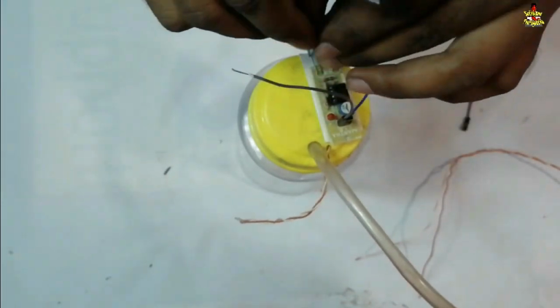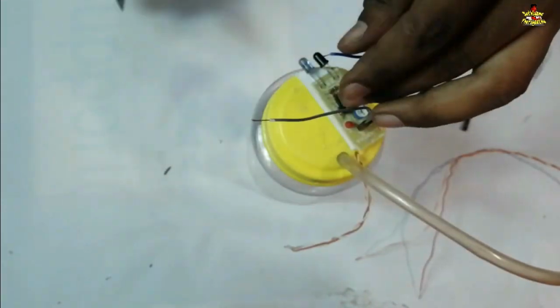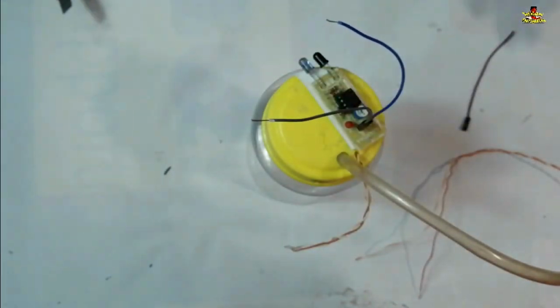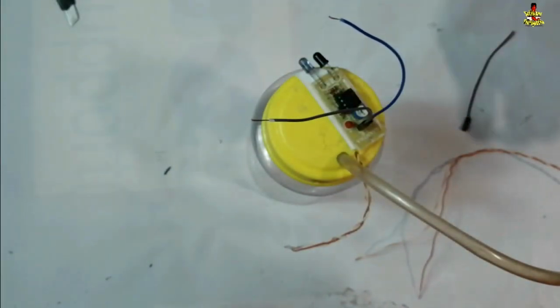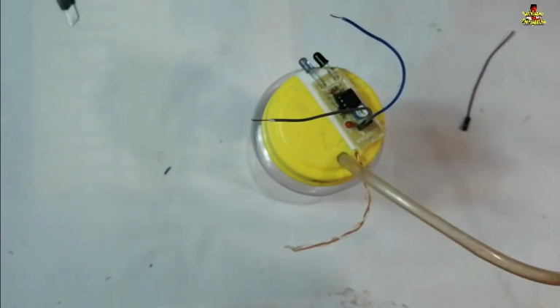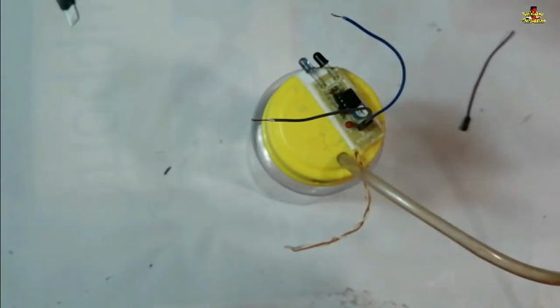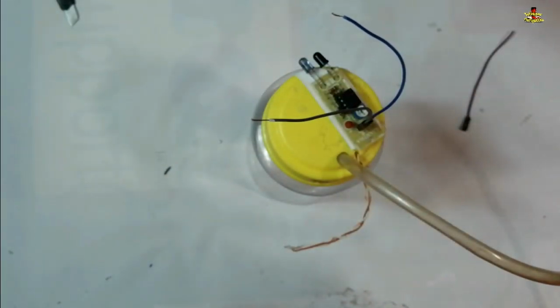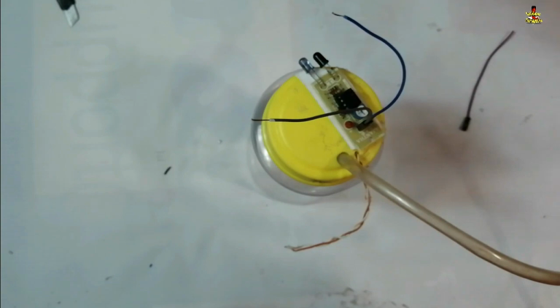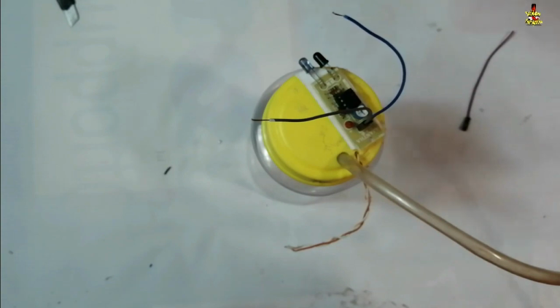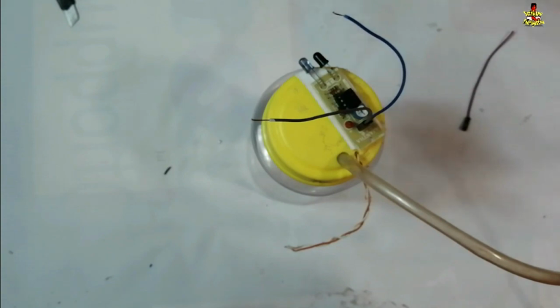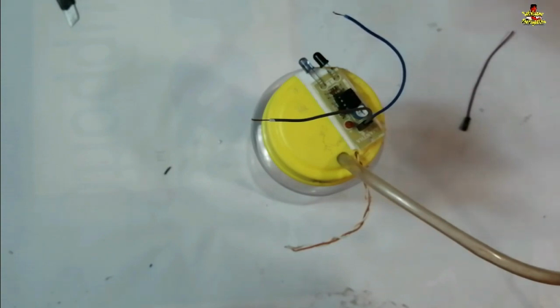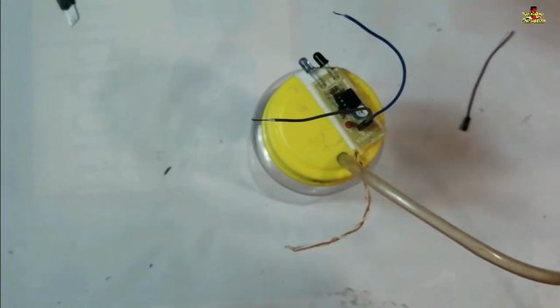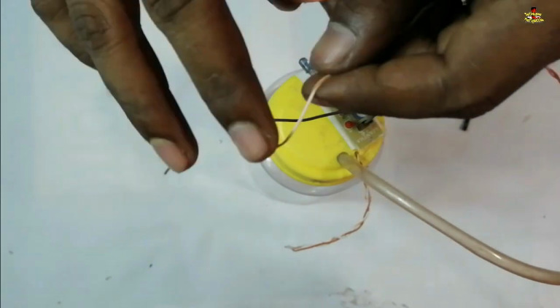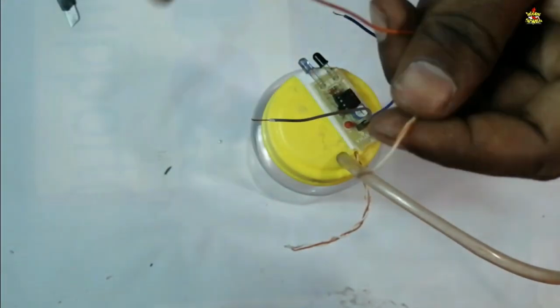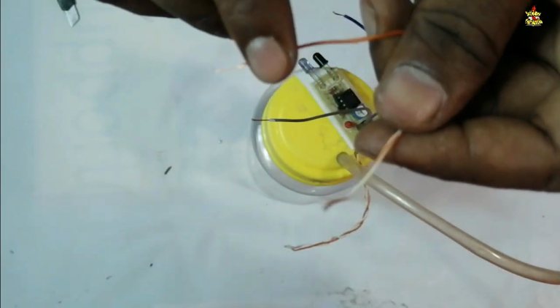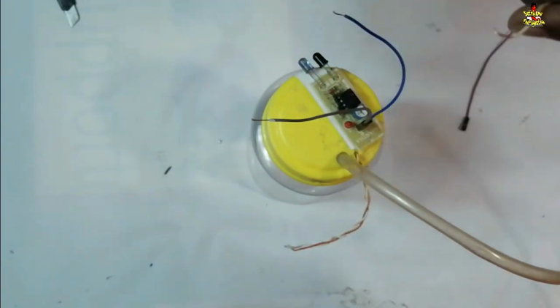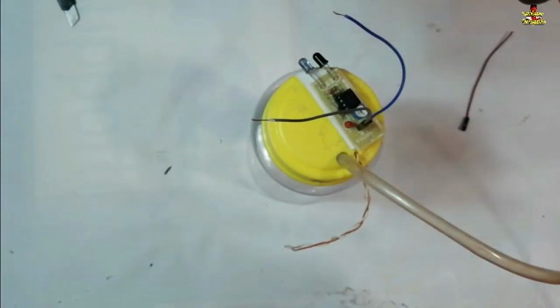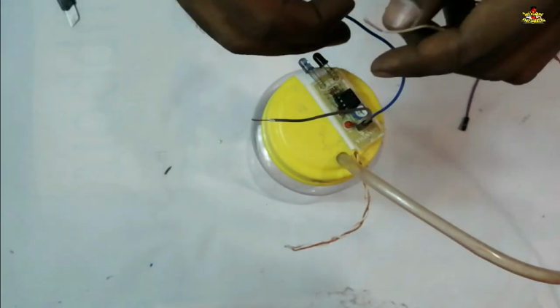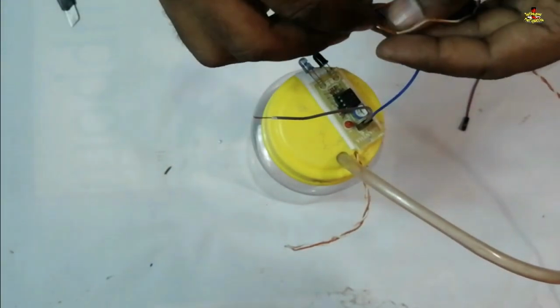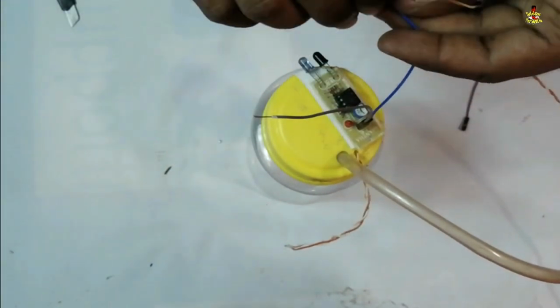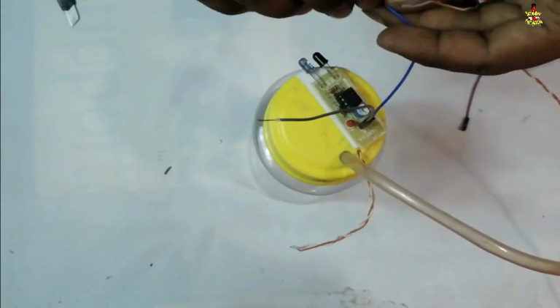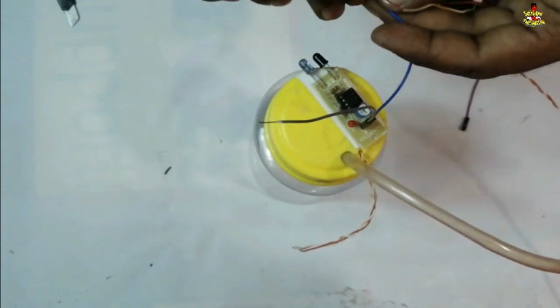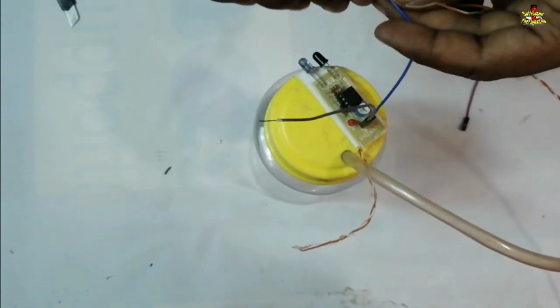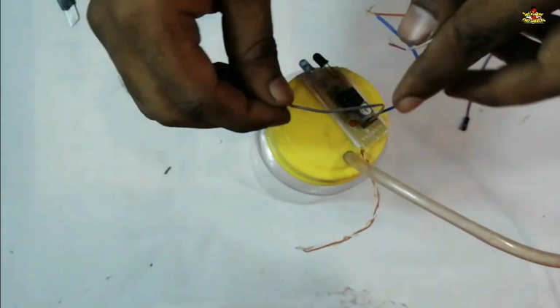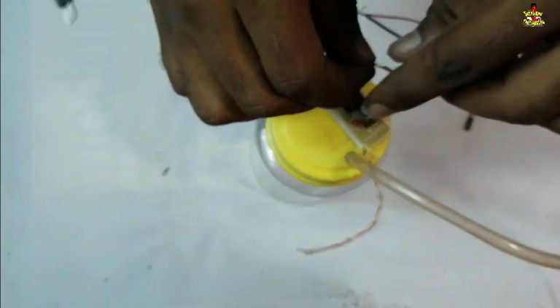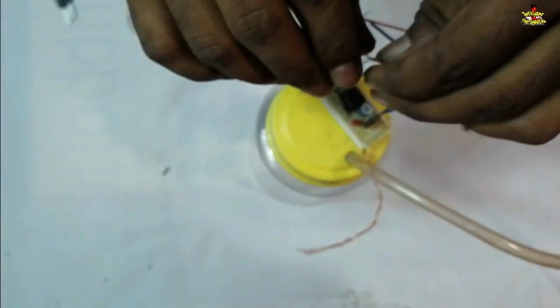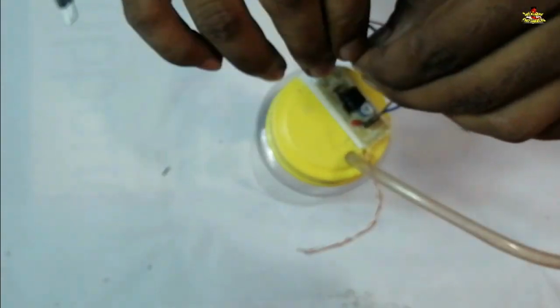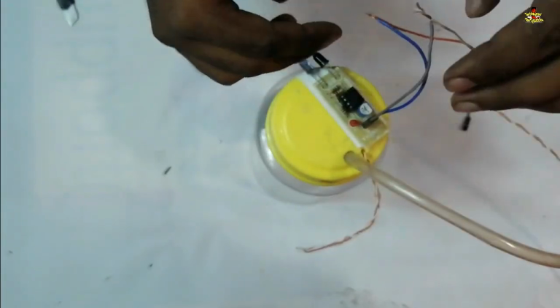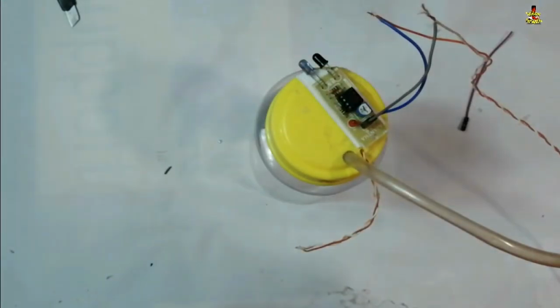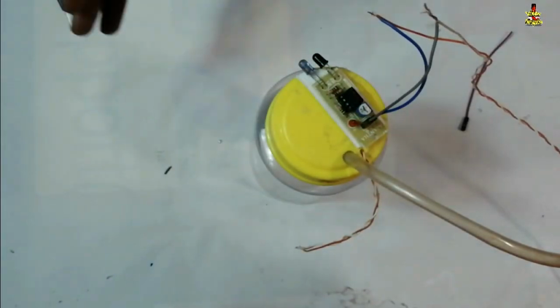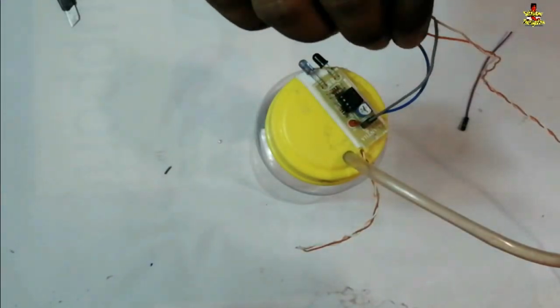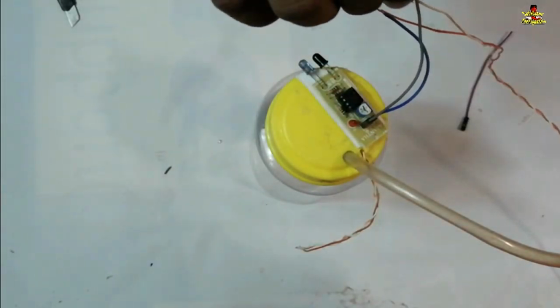I am using a USB cable. This is the plus orange wire, white color wire, VCC color, and plus orange color. This is on the ground.